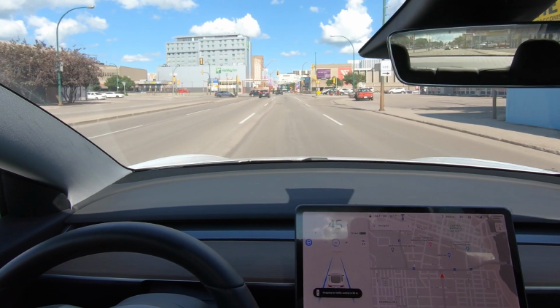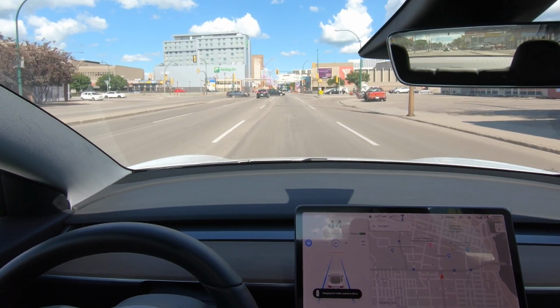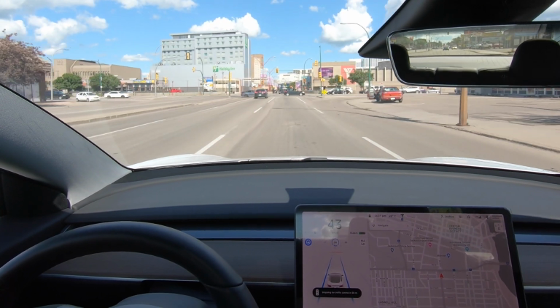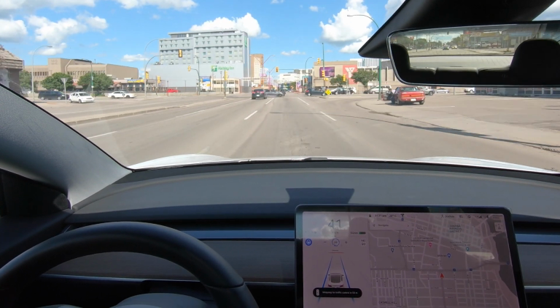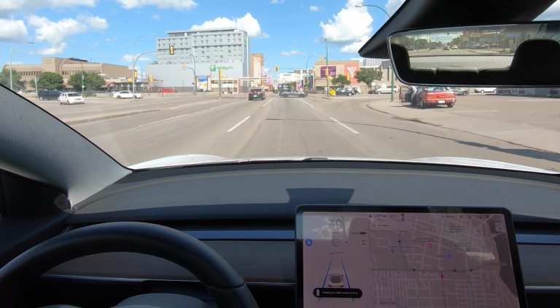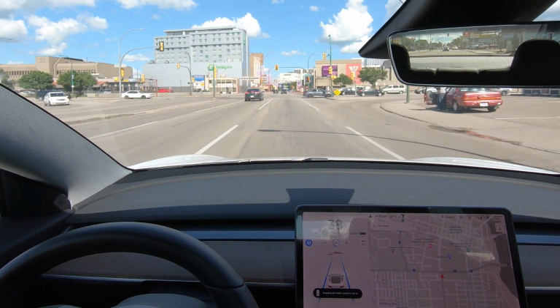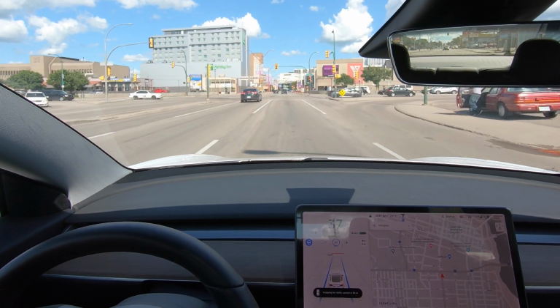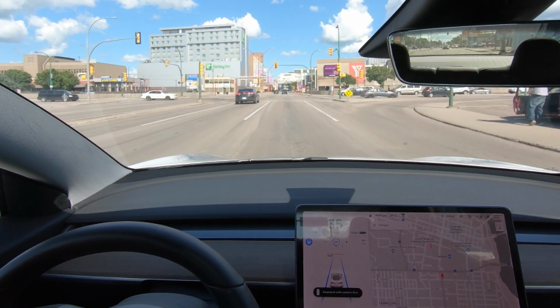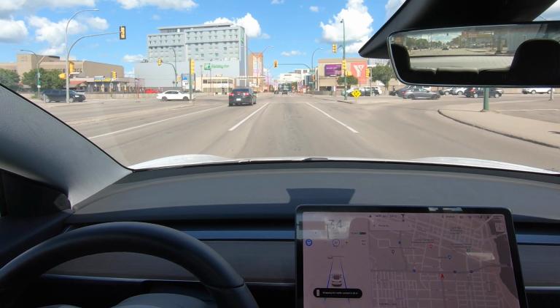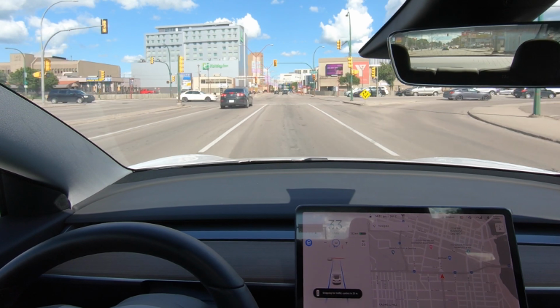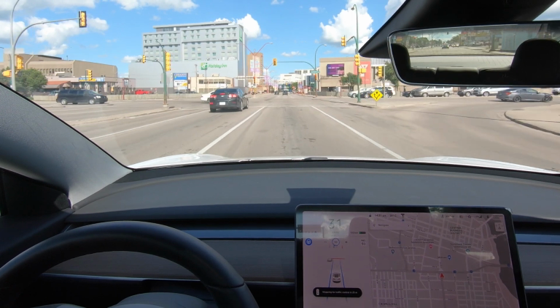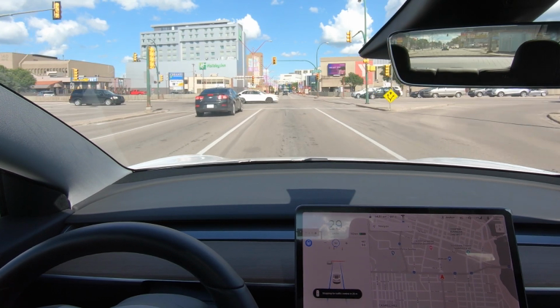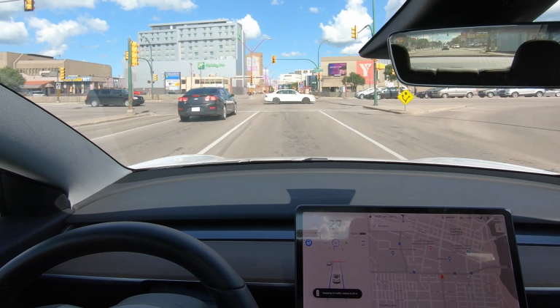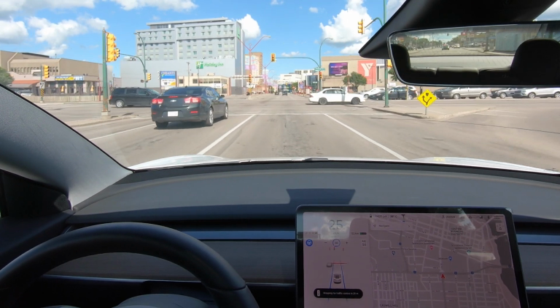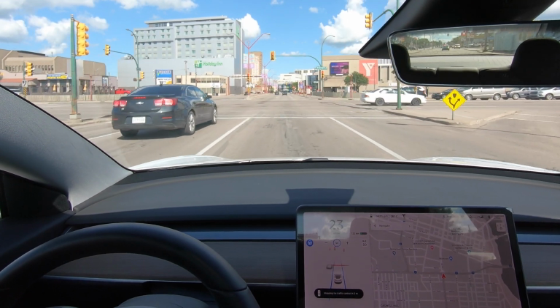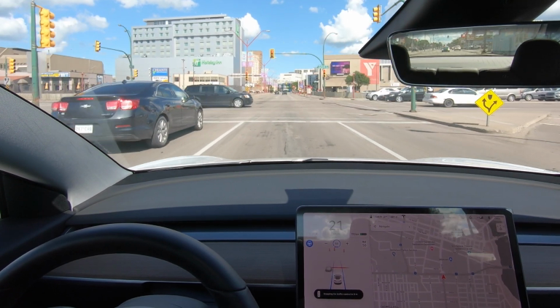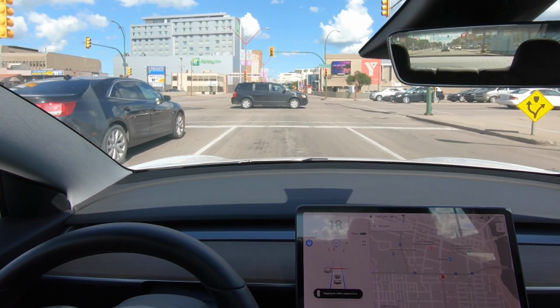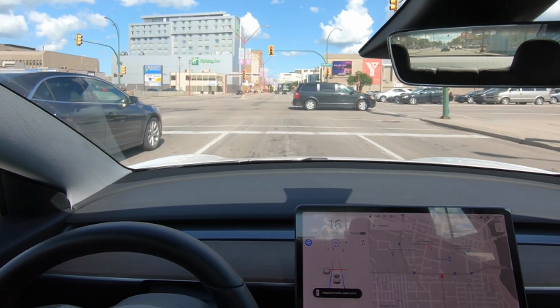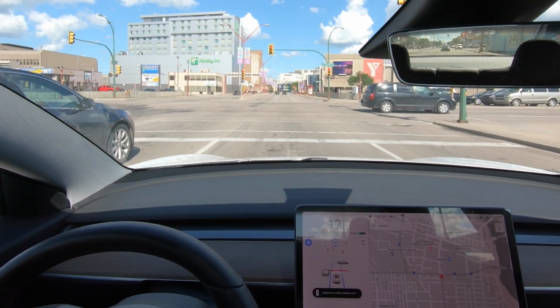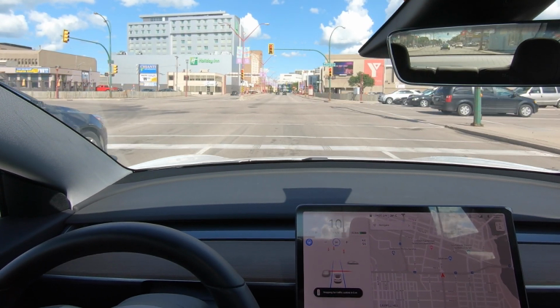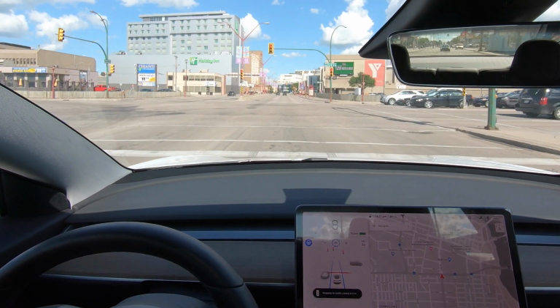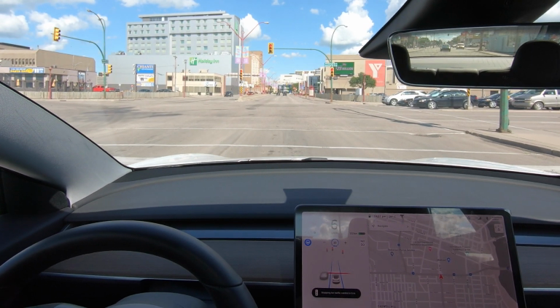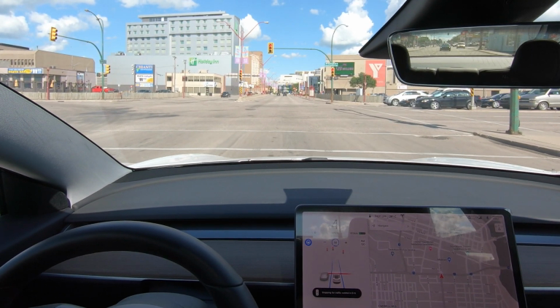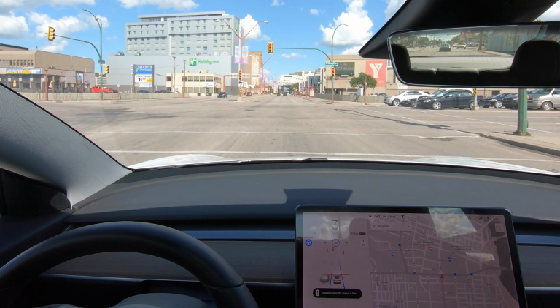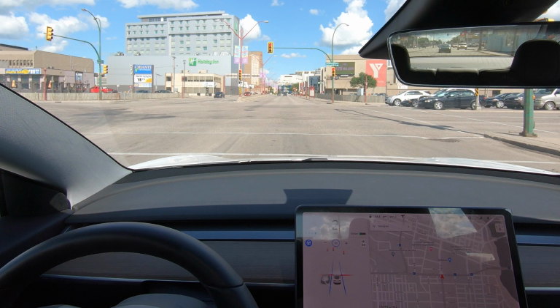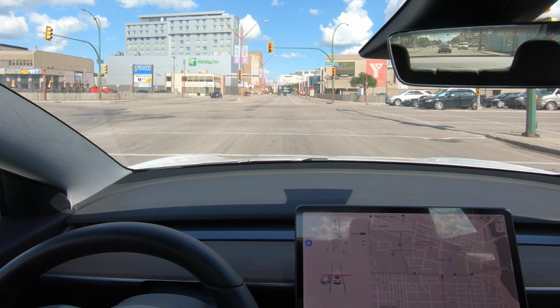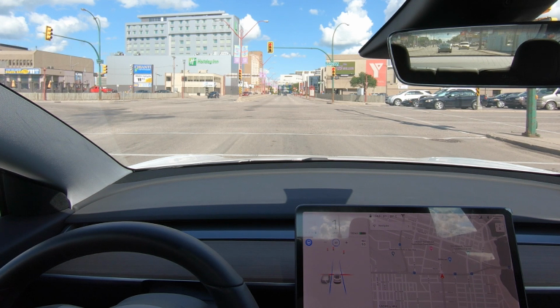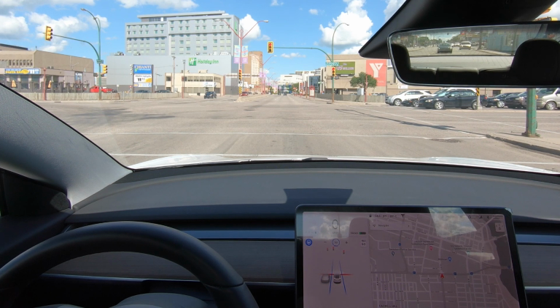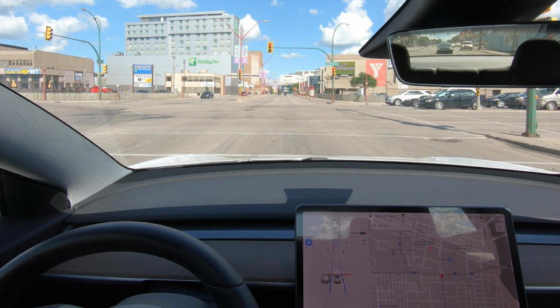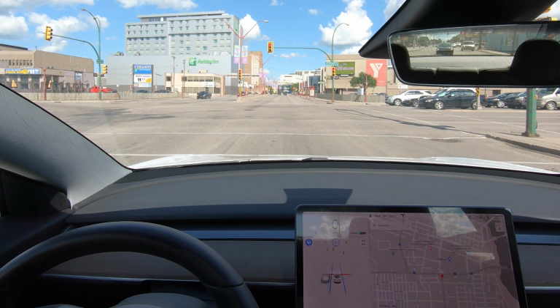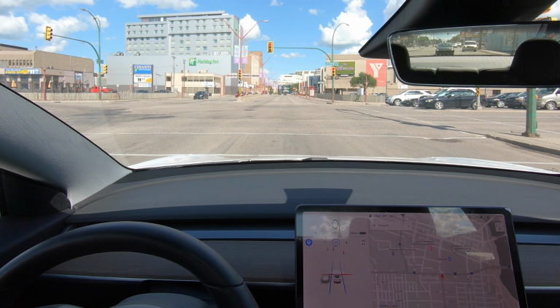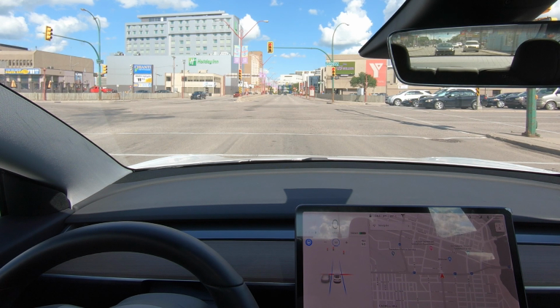But we're coming up to this red light and the car's handling it. This is really smooth. That was really good. That's basically how I would have stopped at a red light.